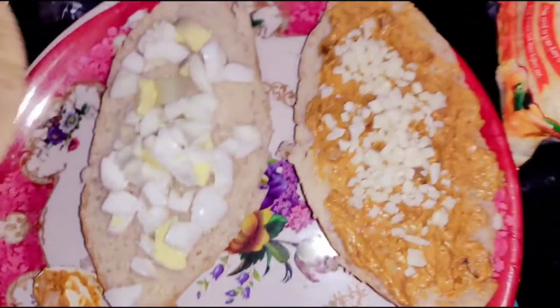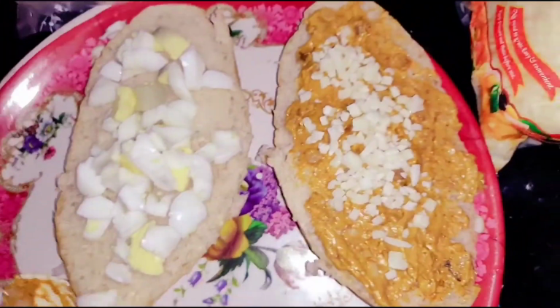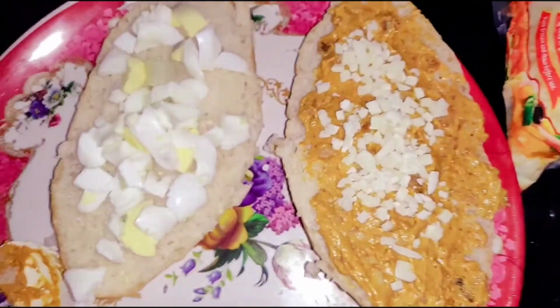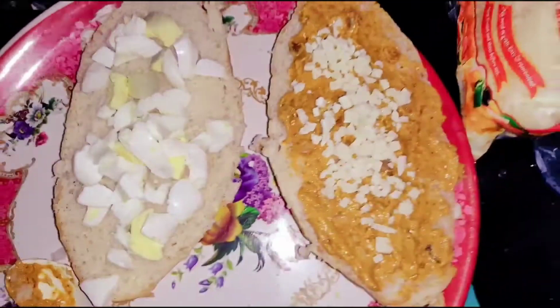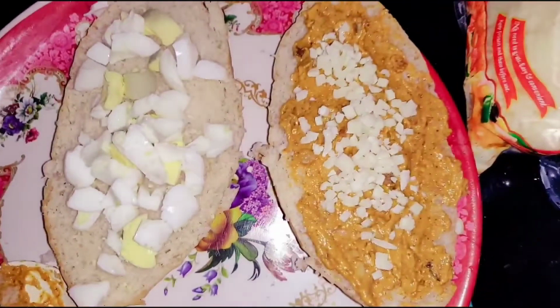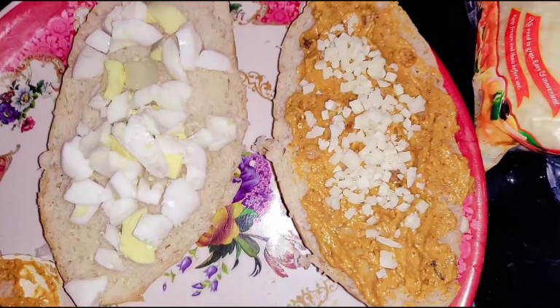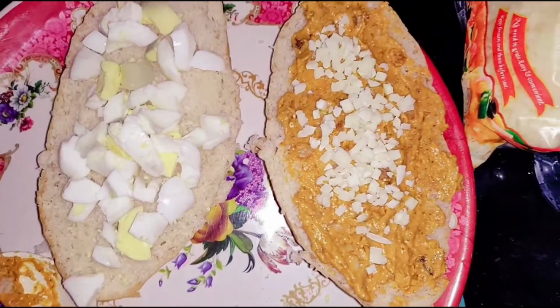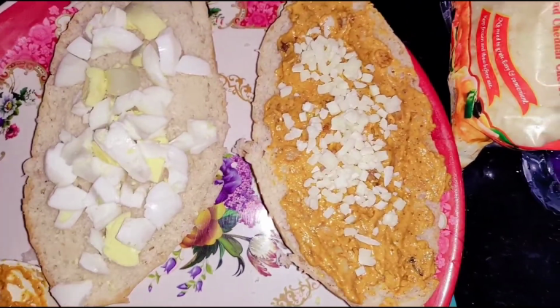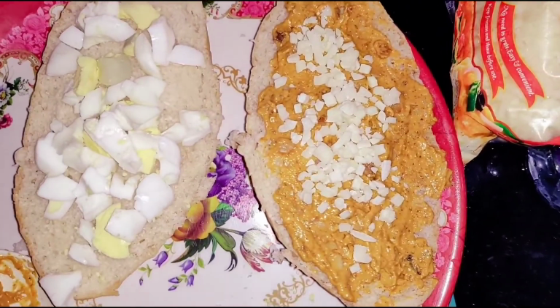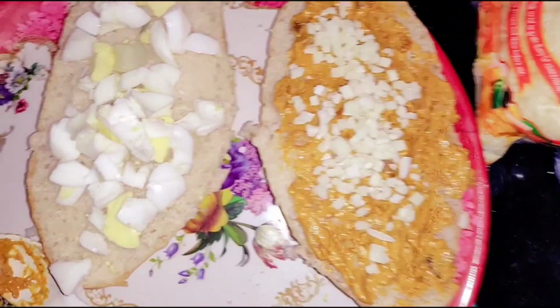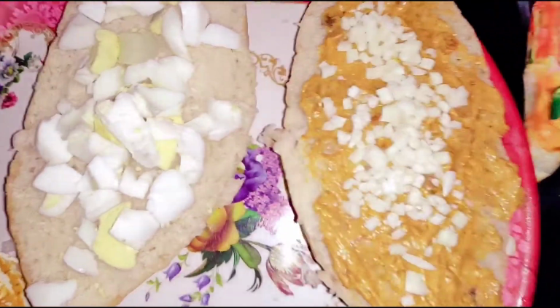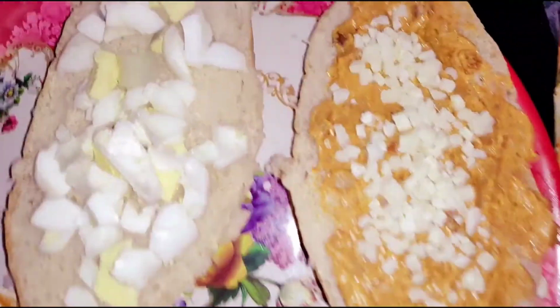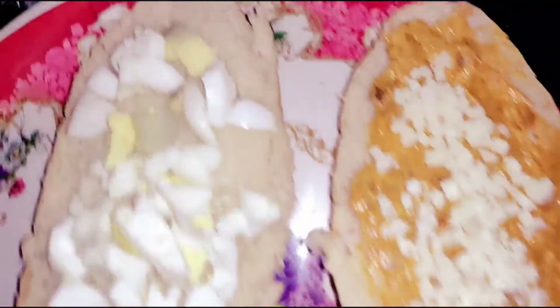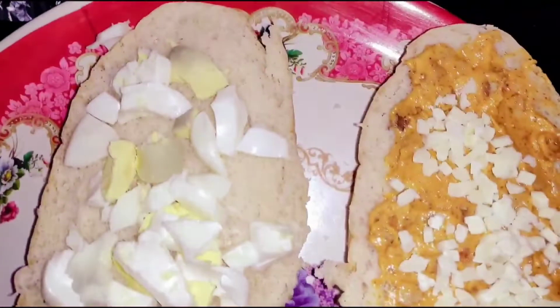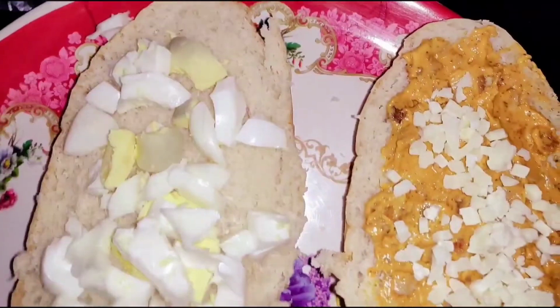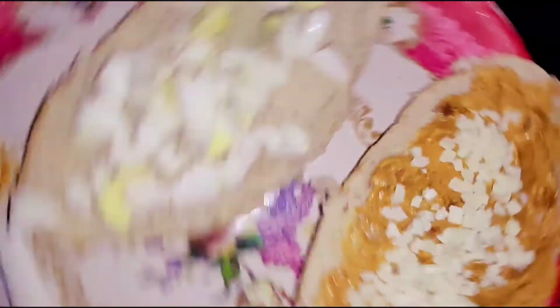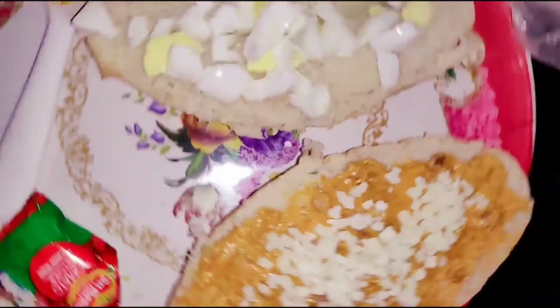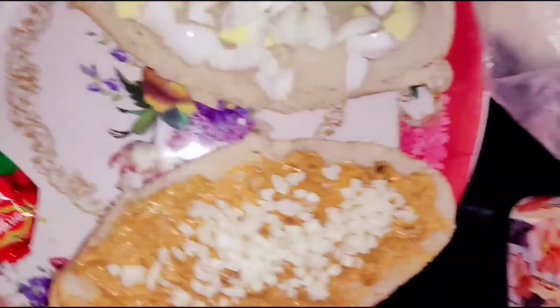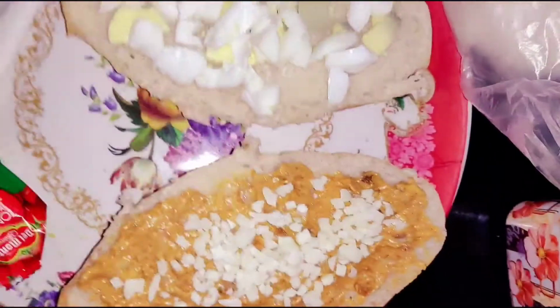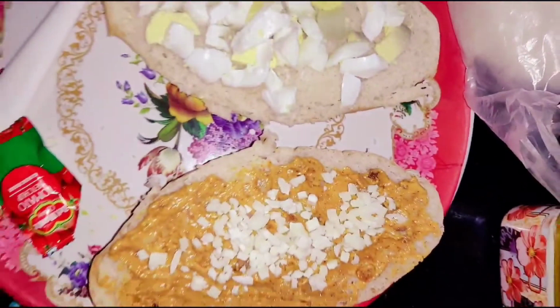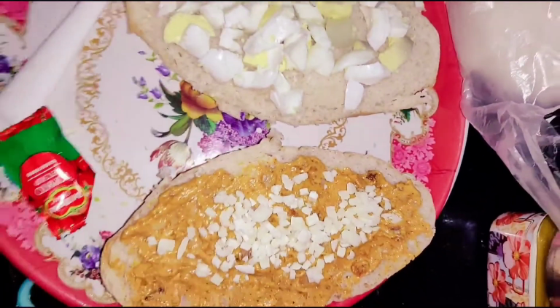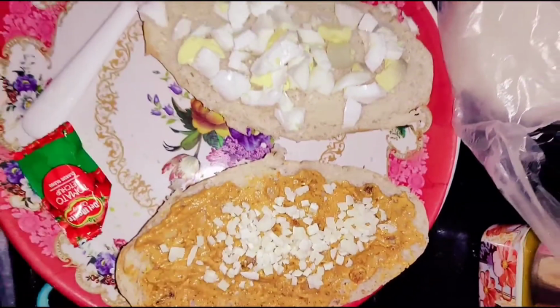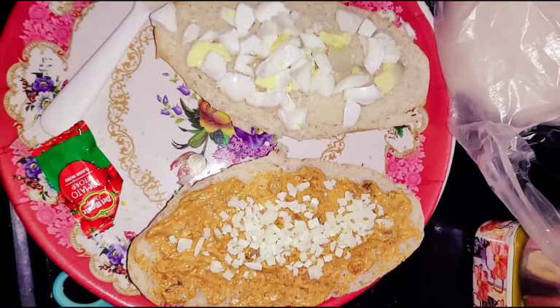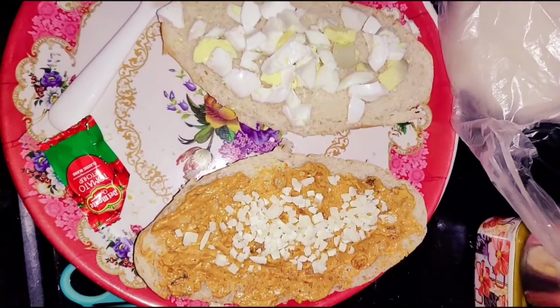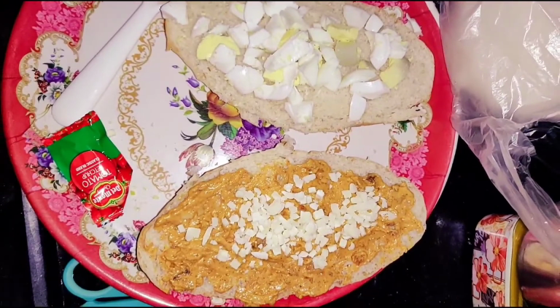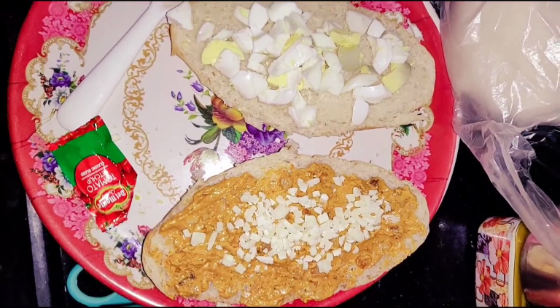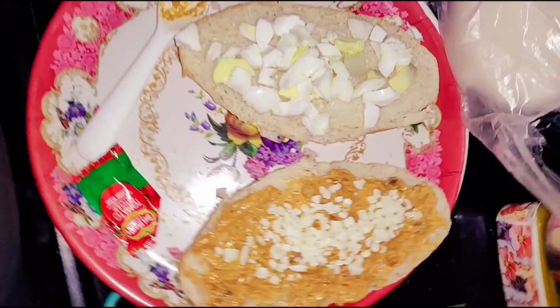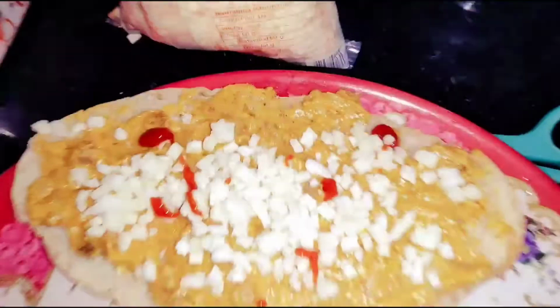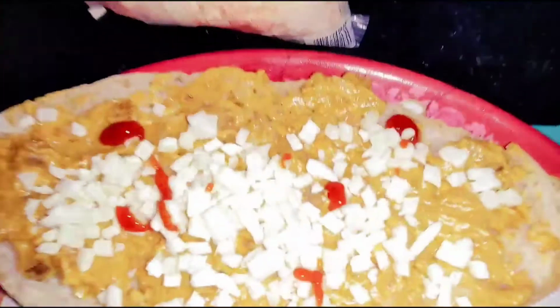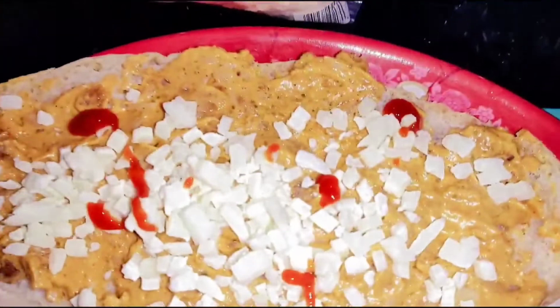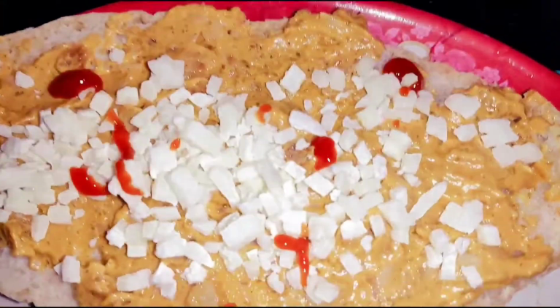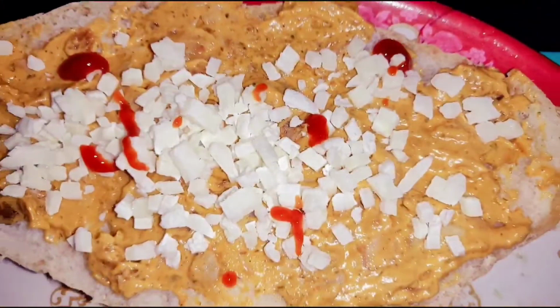1 boiled egg, 1 loaf and 2 loaves. This is a delicious butter chicken.